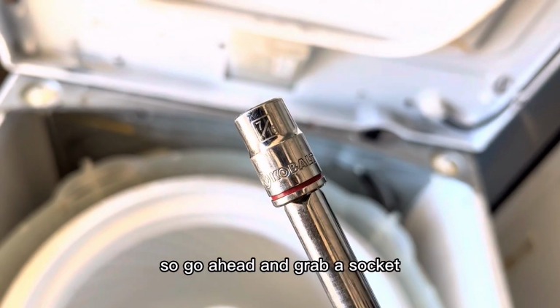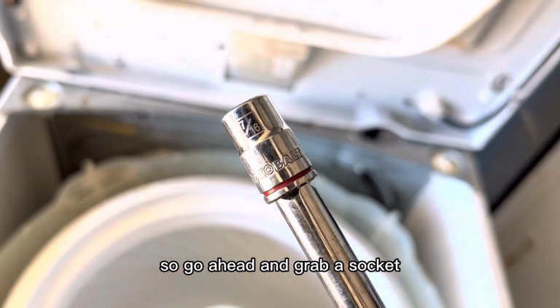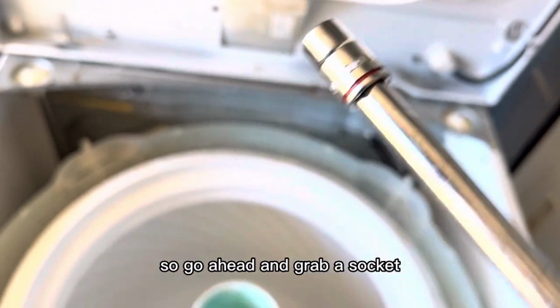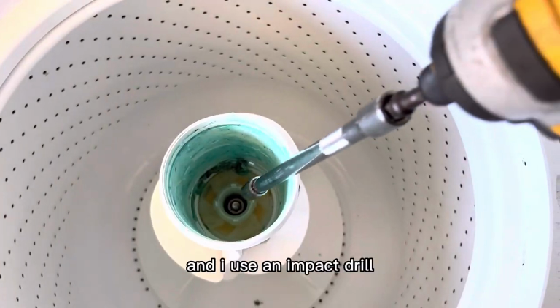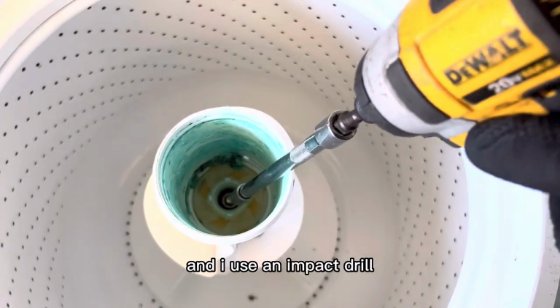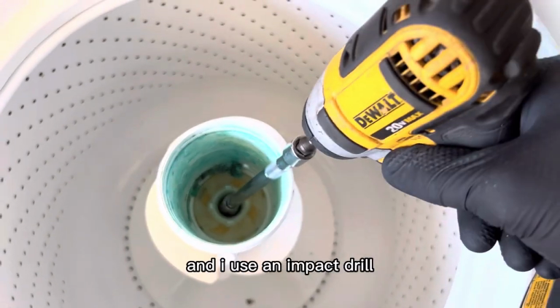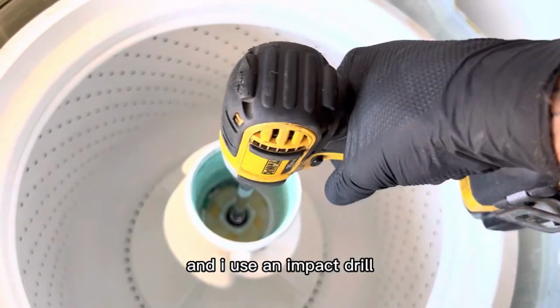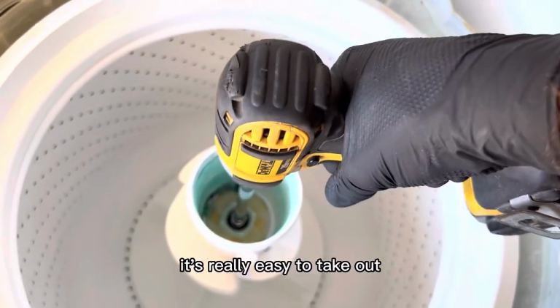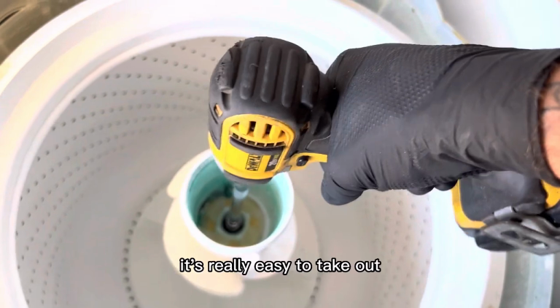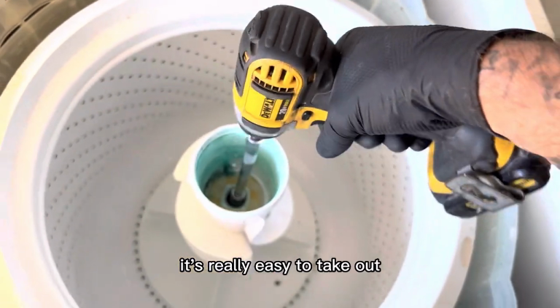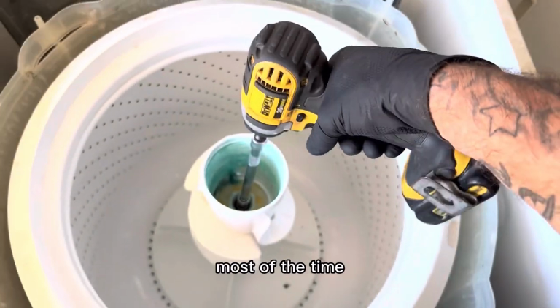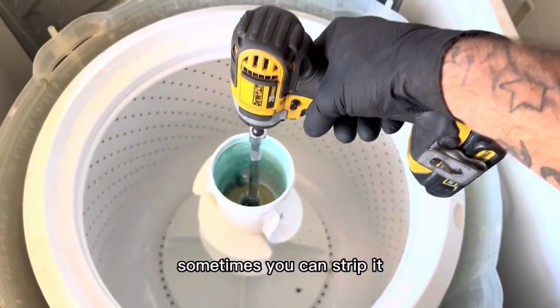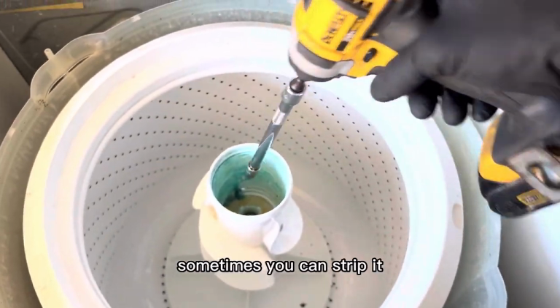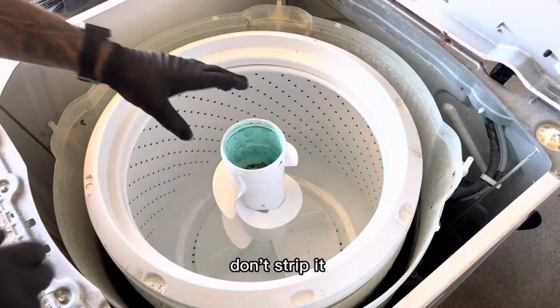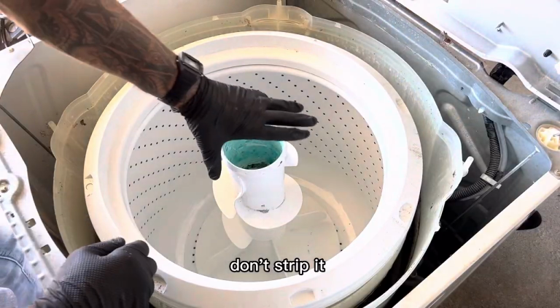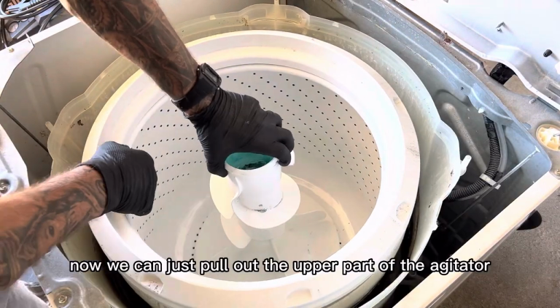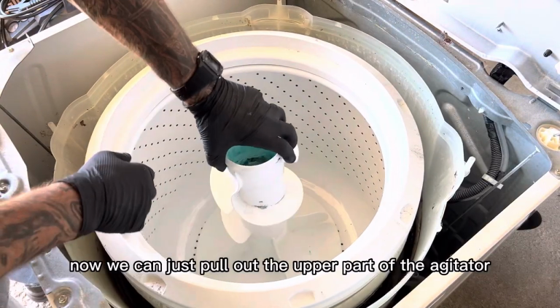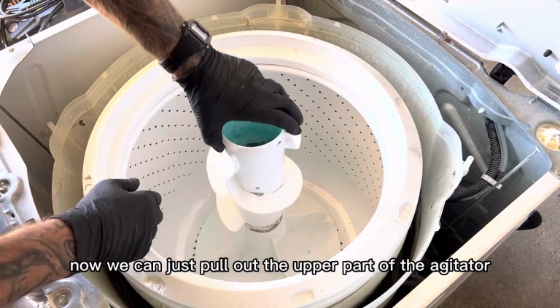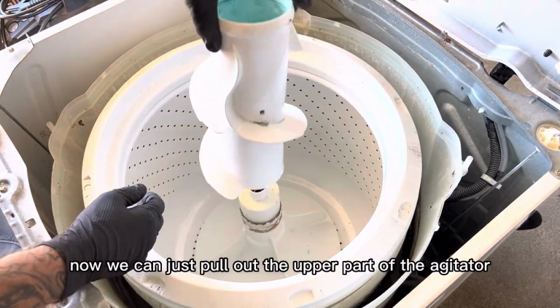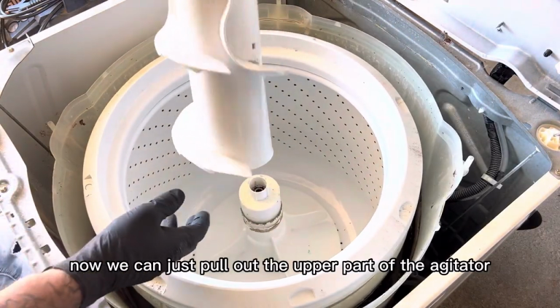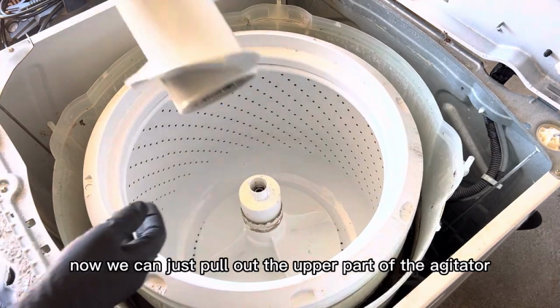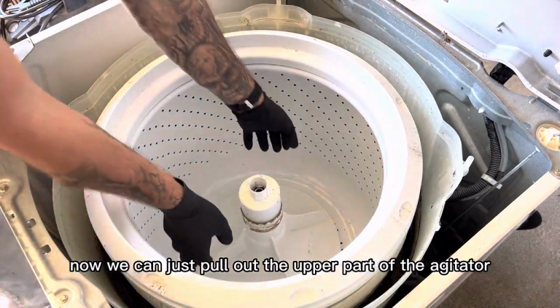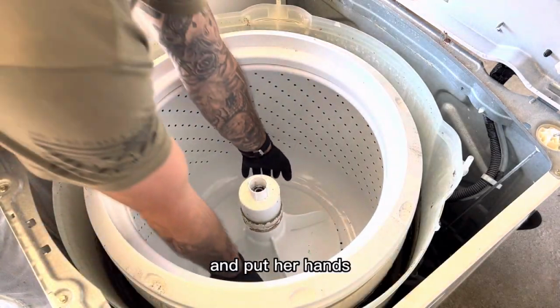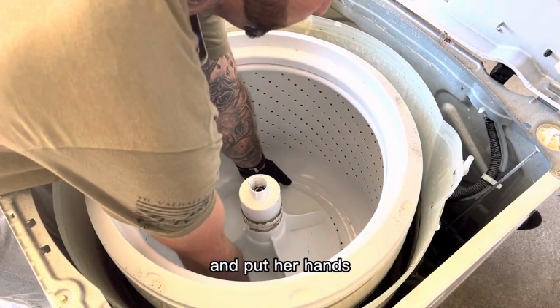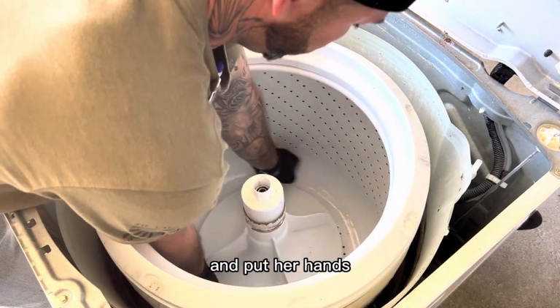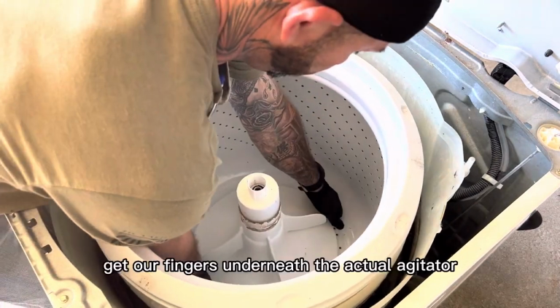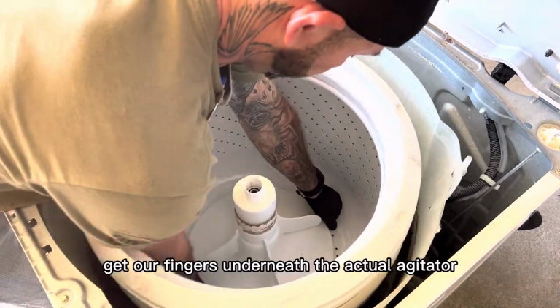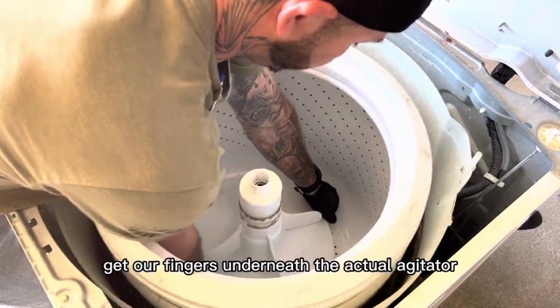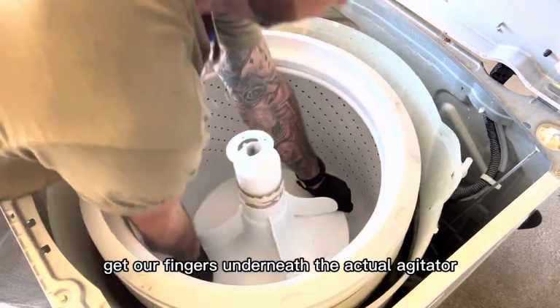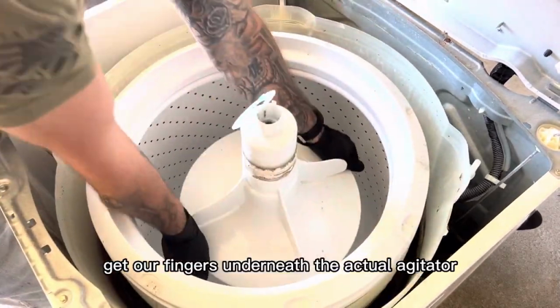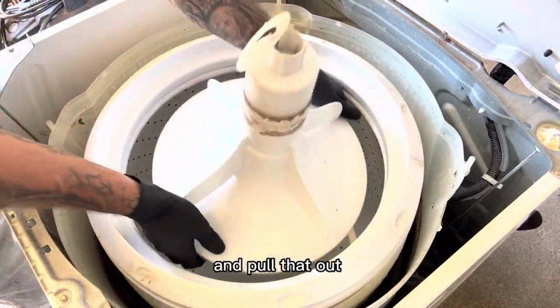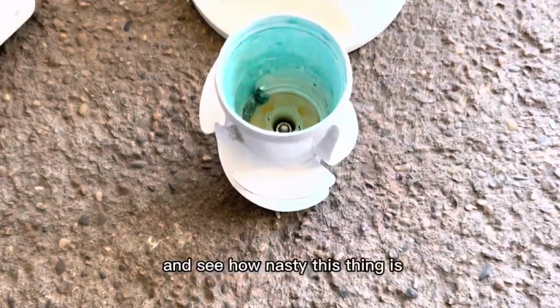Go ahead and grab a socket — I use an impact drill, it's really easy to take out most of the time, but sometimes you can strip it, so don't strip it. Now we can just pull out the upper part of the agitator, then get our fingers underneath the actual agitator and pull that out.